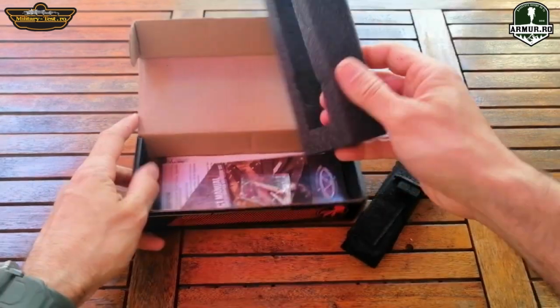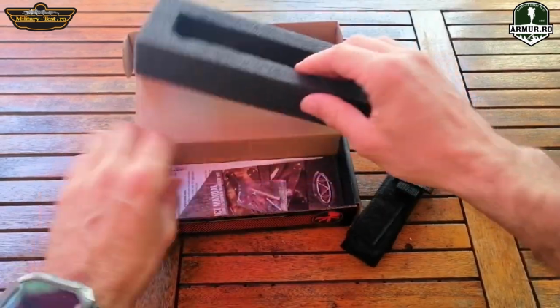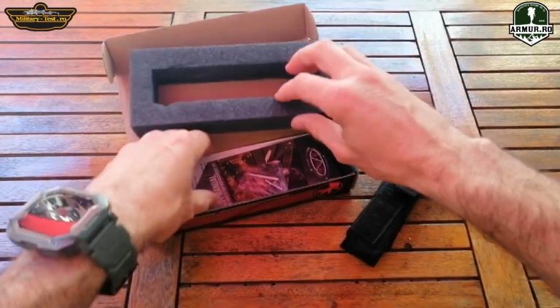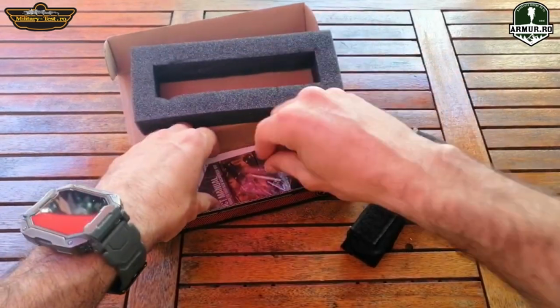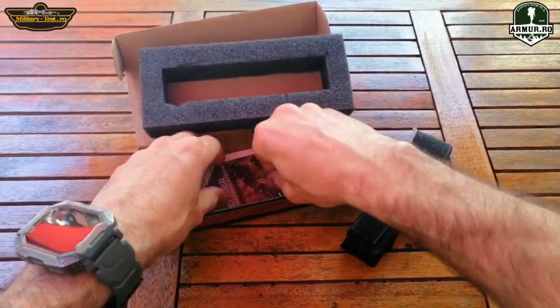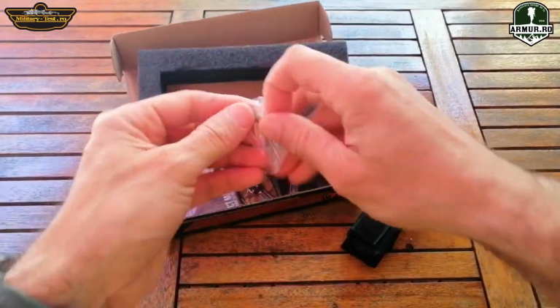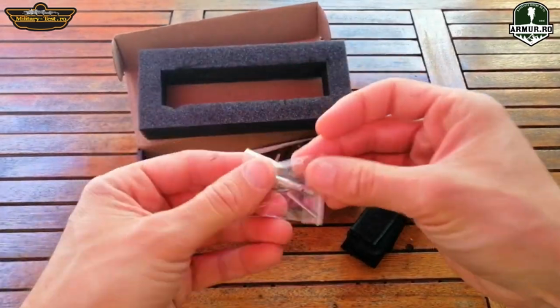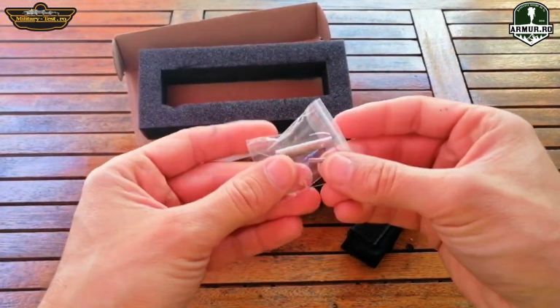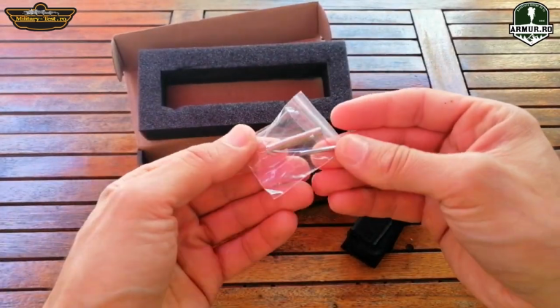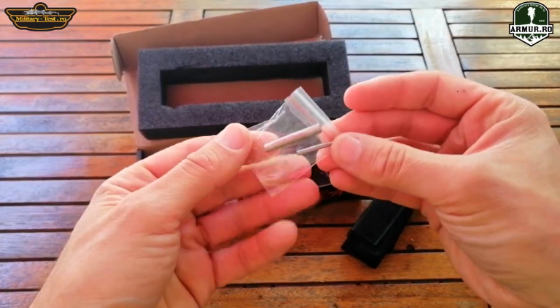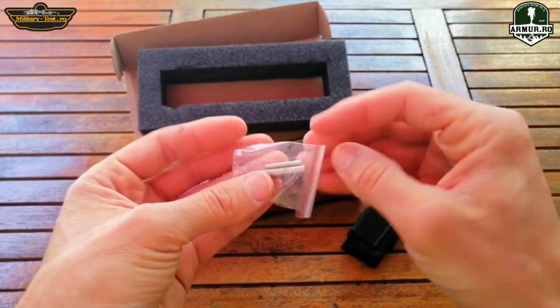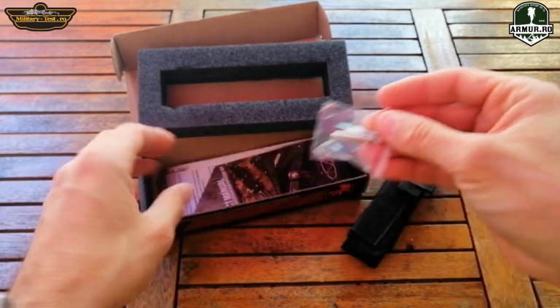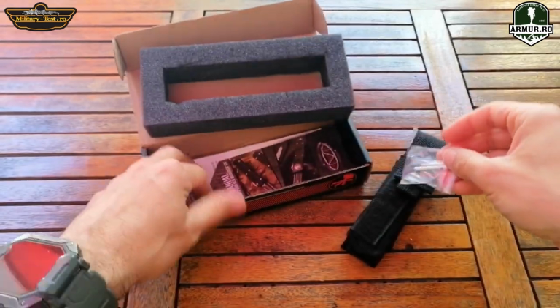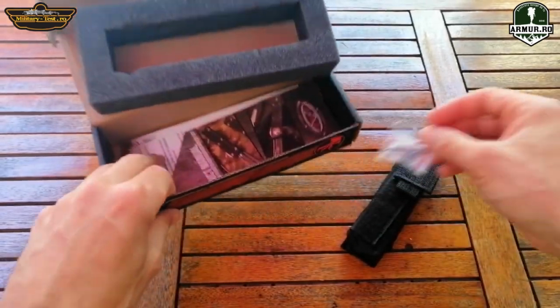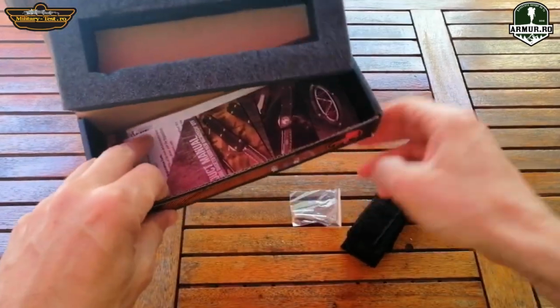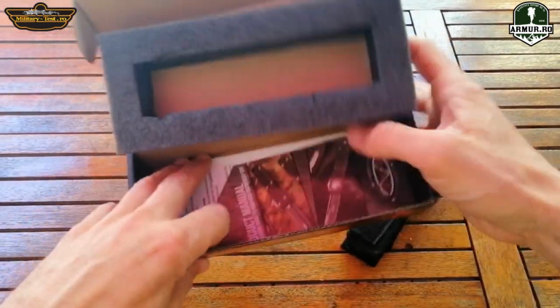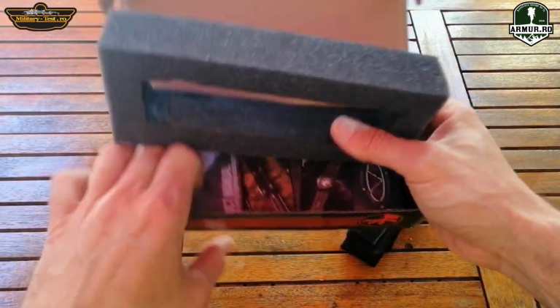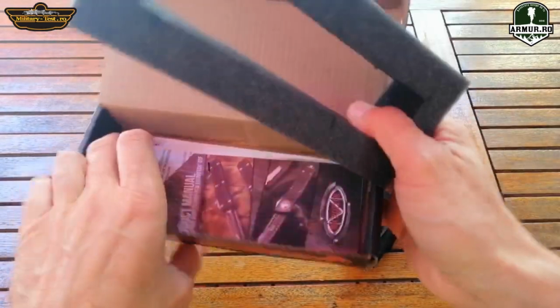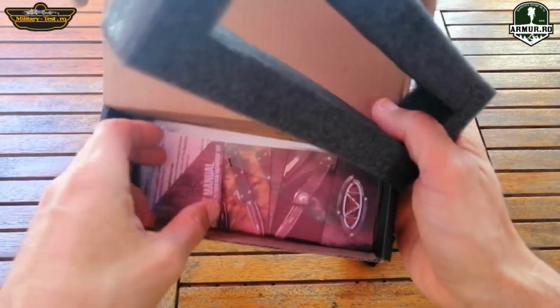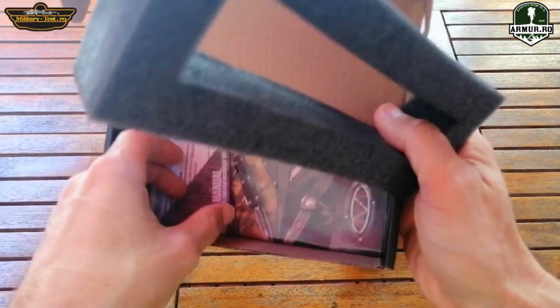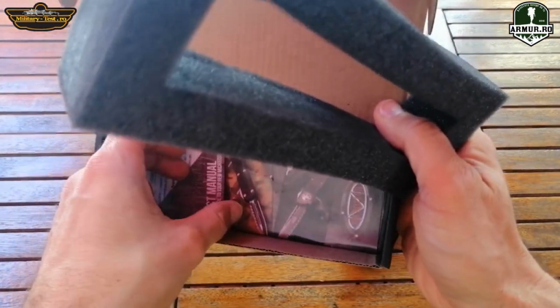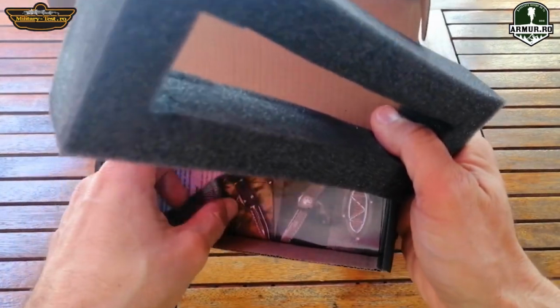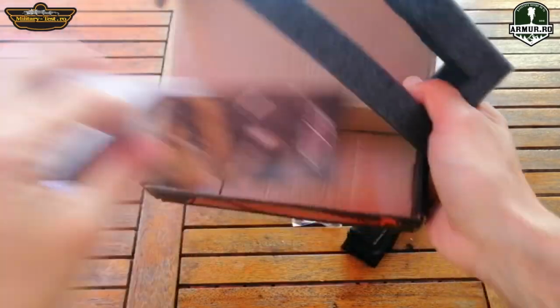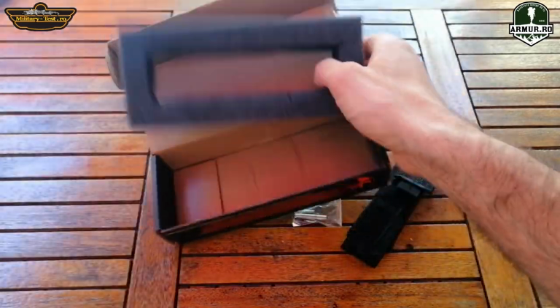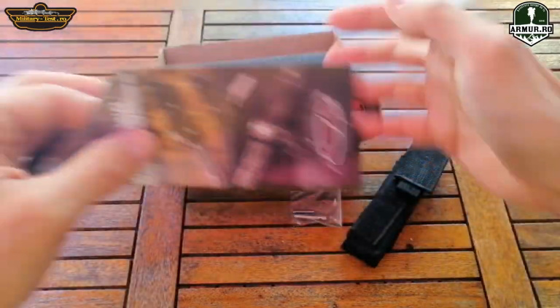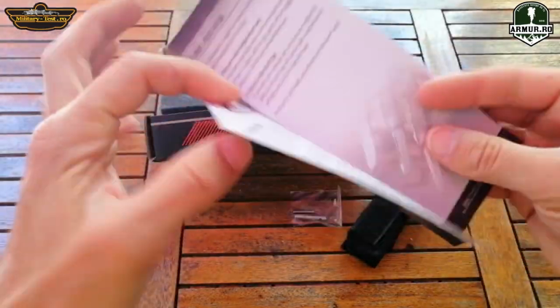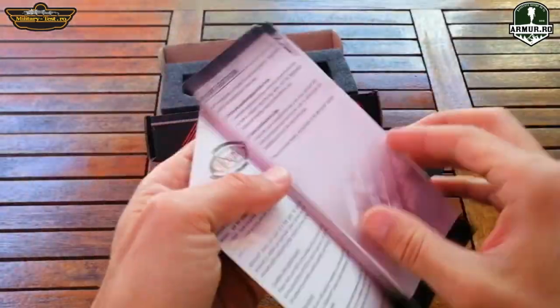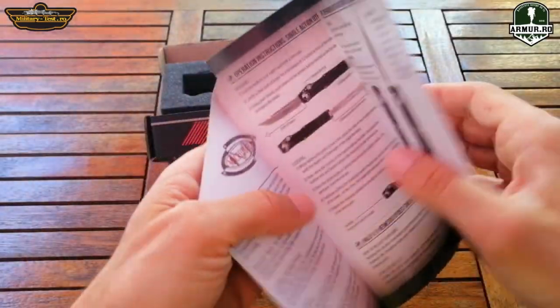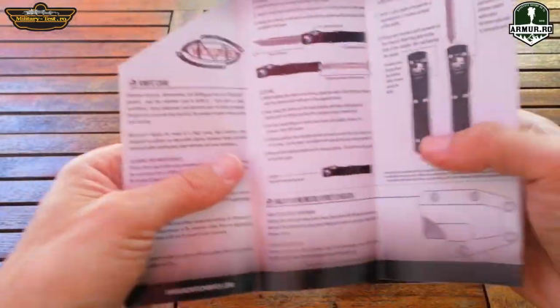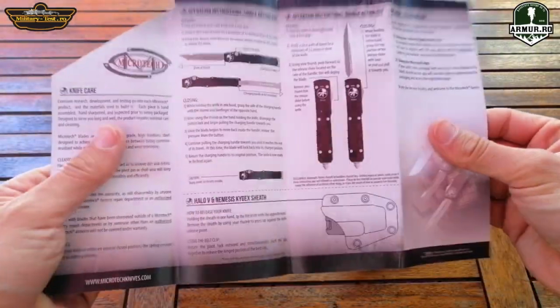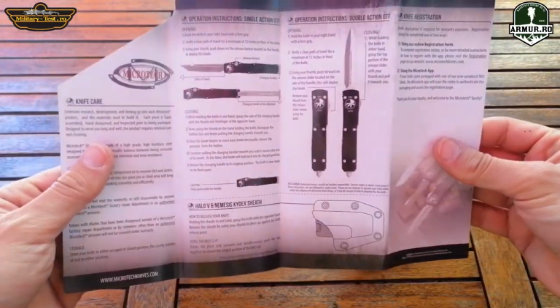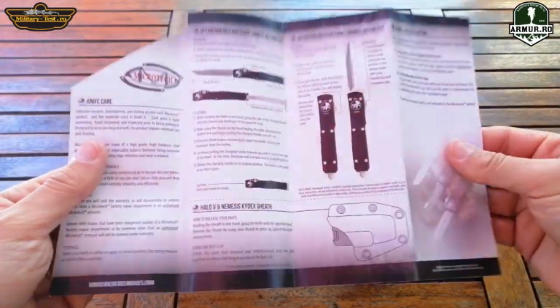The box looks very good. Inside it has a sponge for protection. It has the Allen screwdriver specific to those from Microtech. It has a glossy cardboard leaflet.